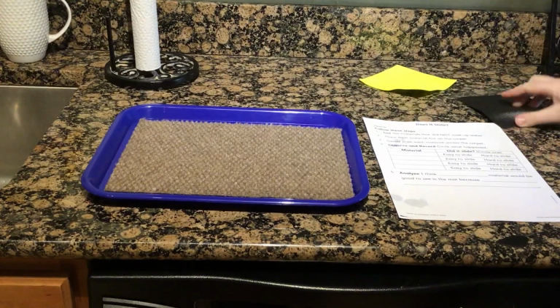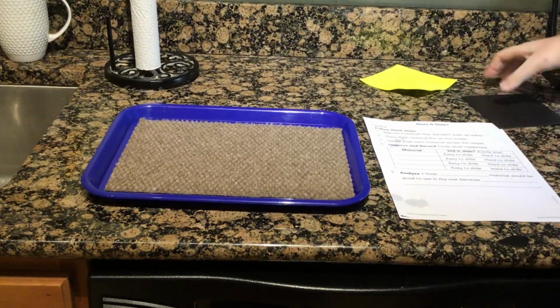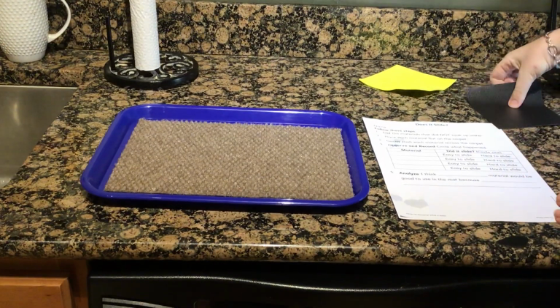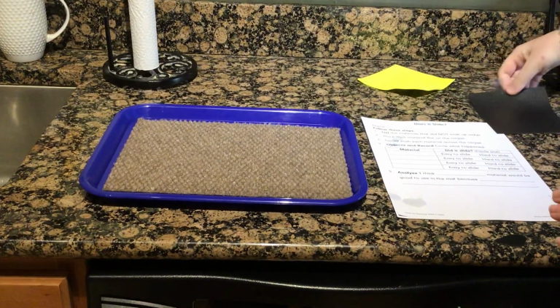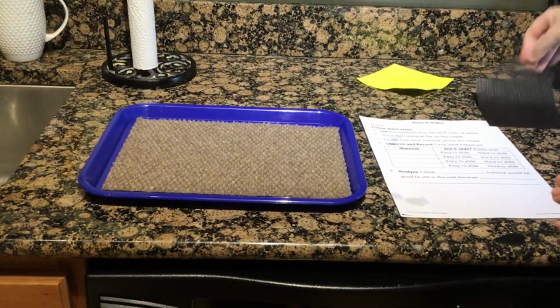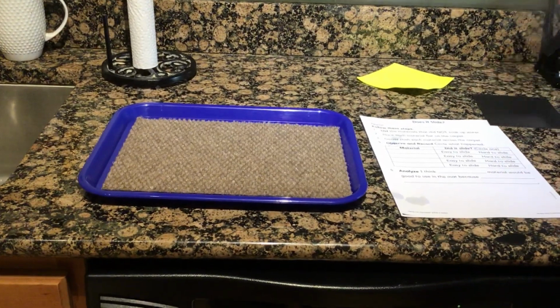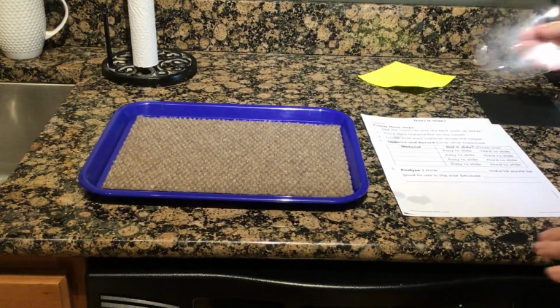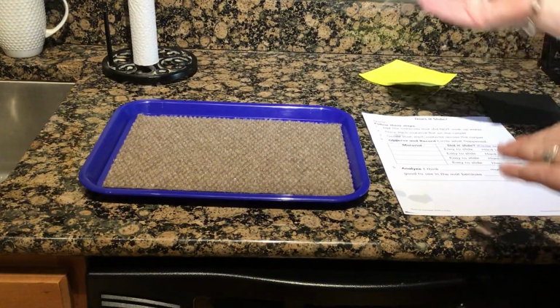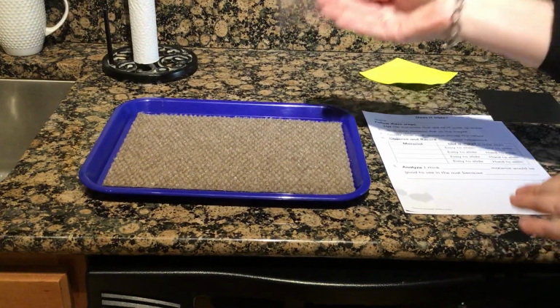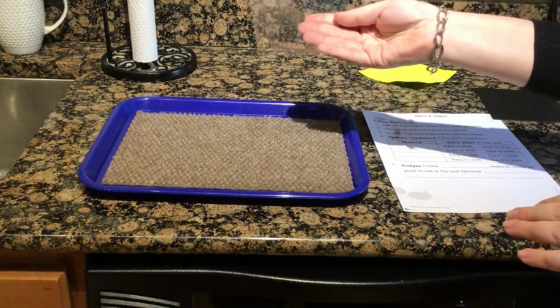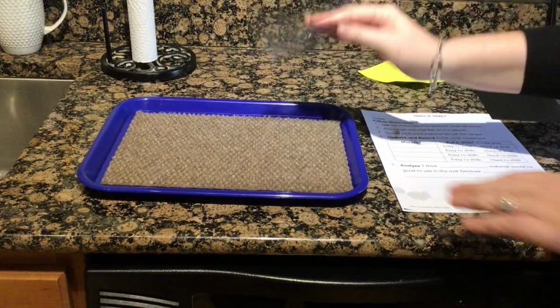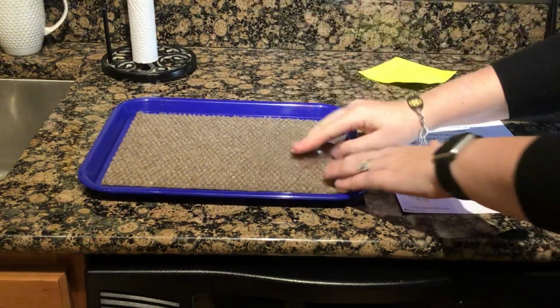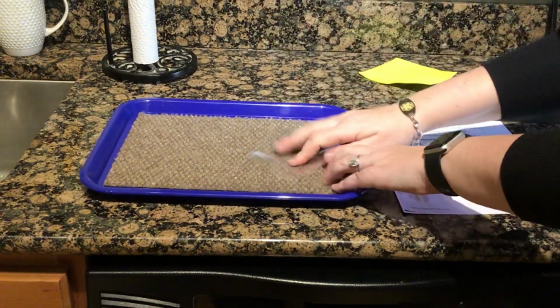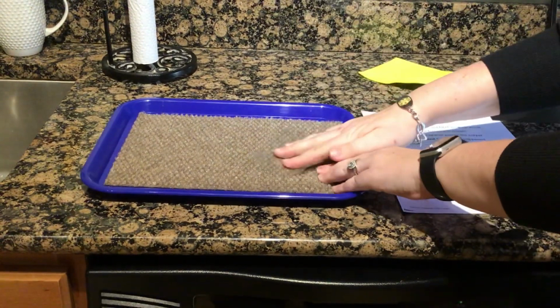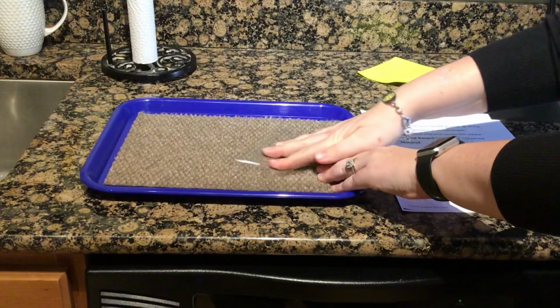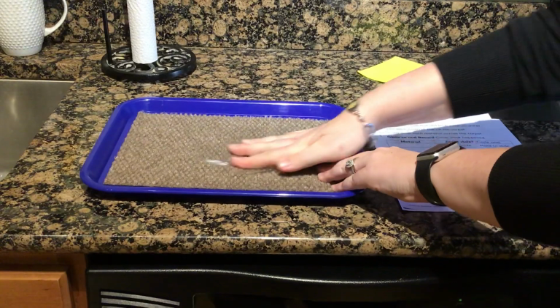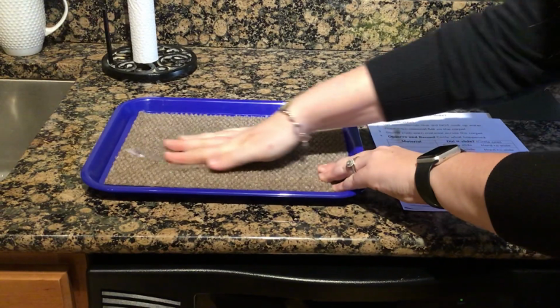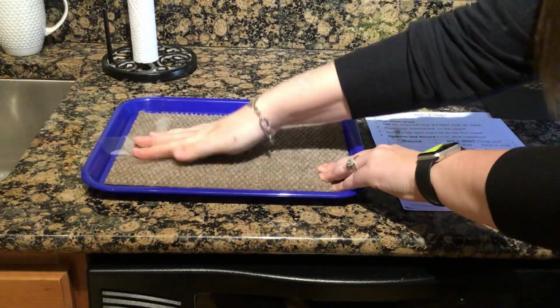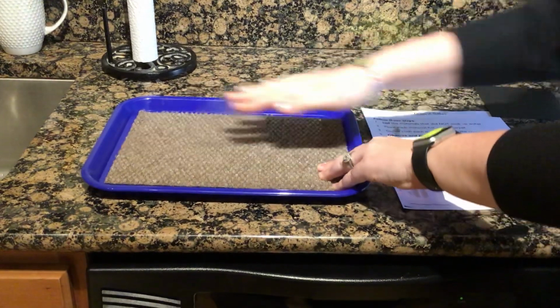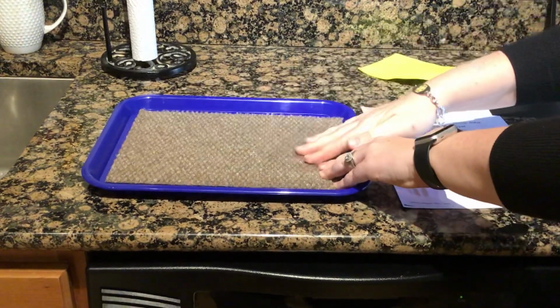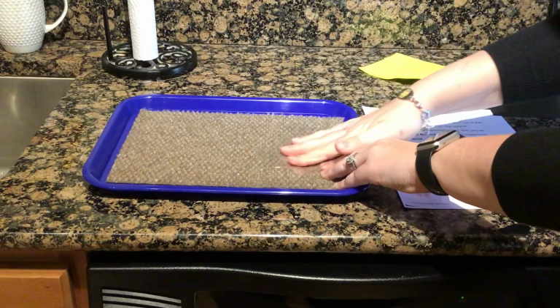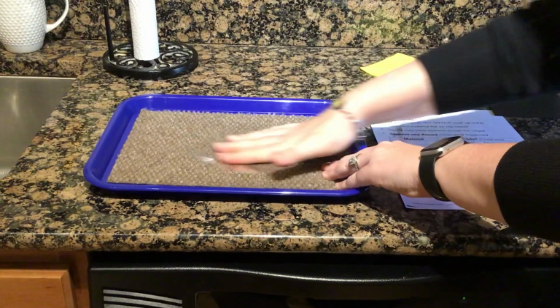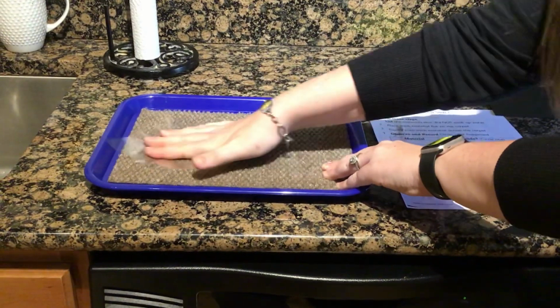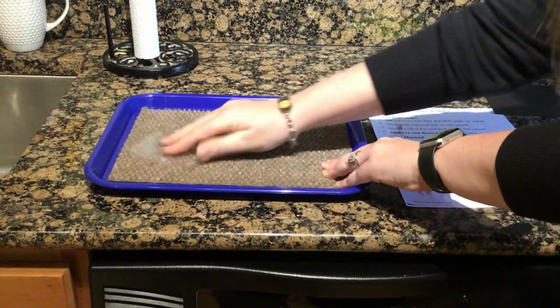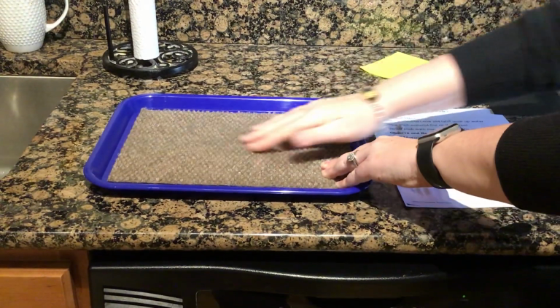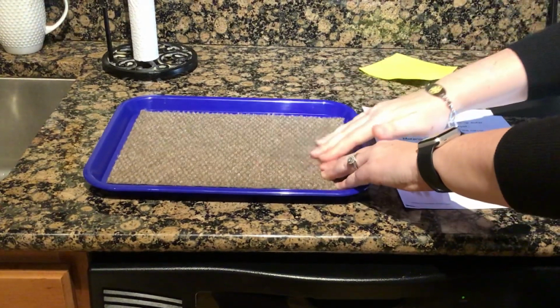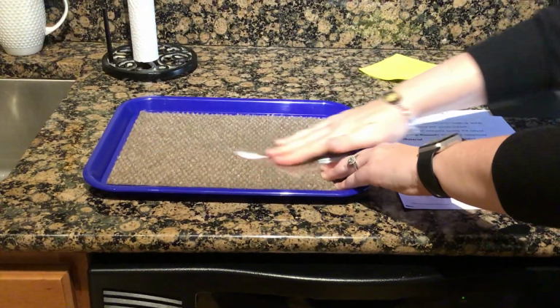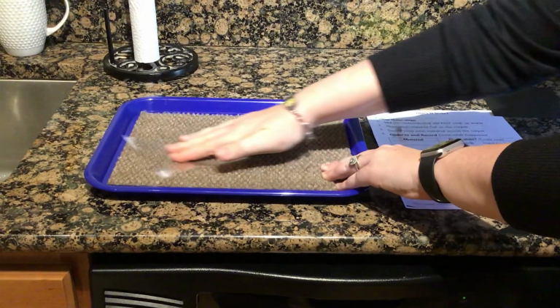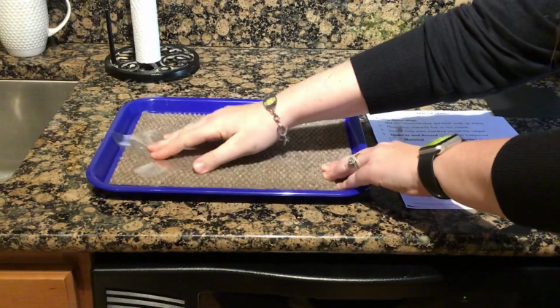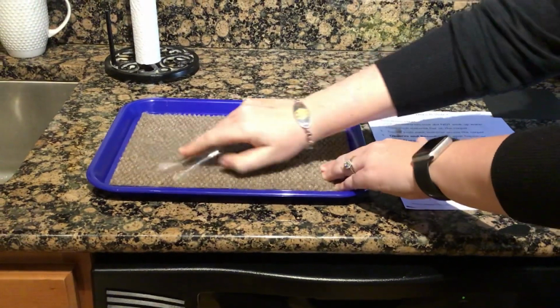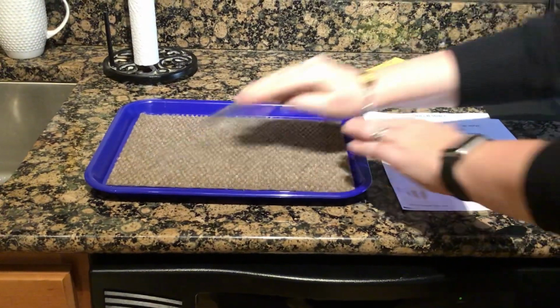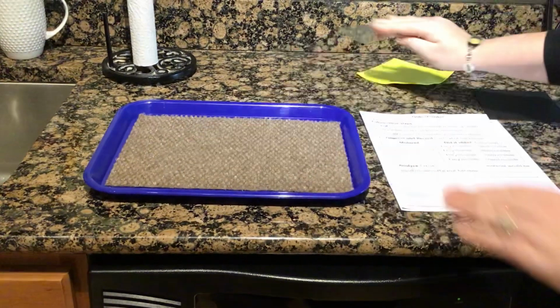The next item we're going to test is the plastic. I'm pushing that — oh, that was really easy to slide across the carpet.